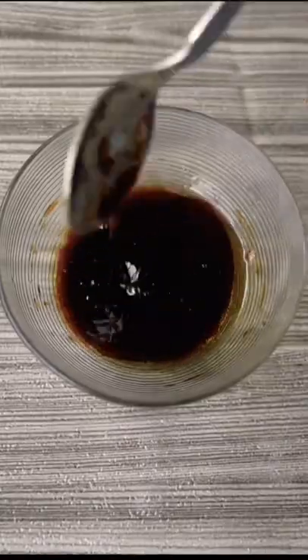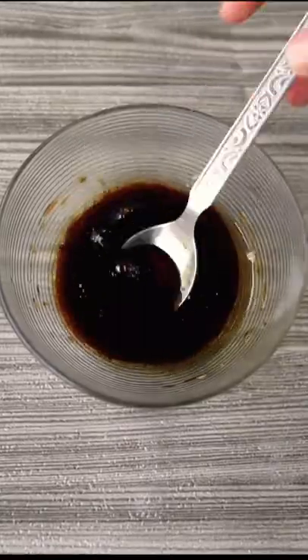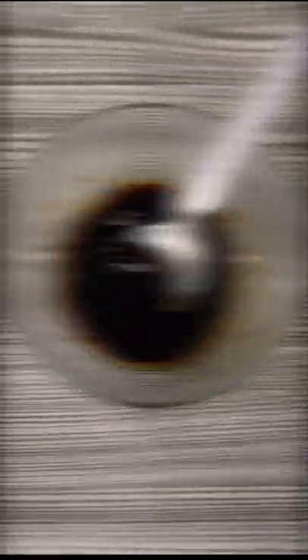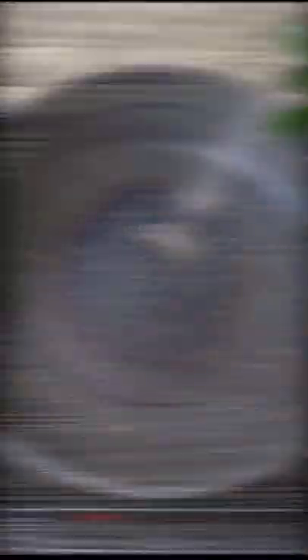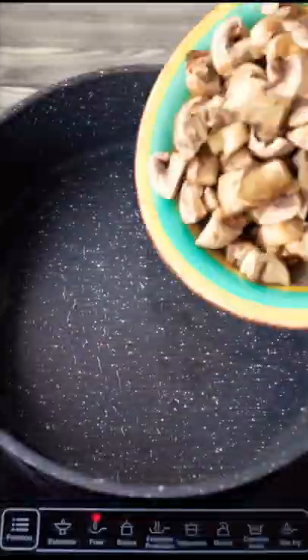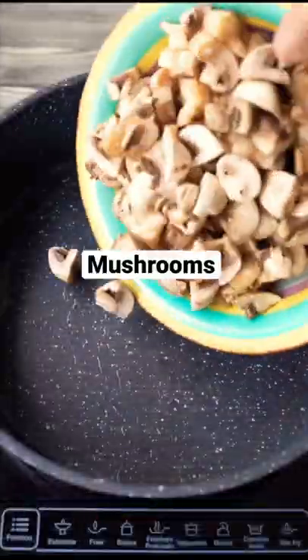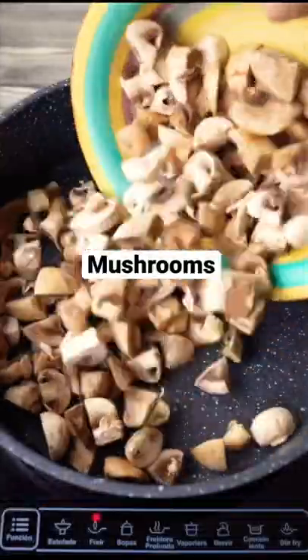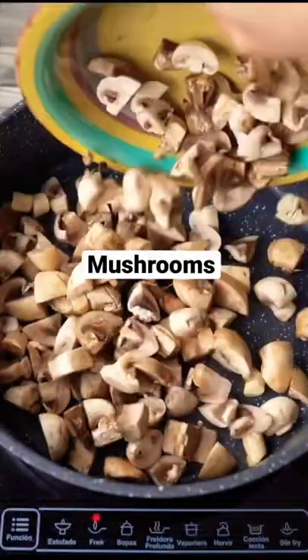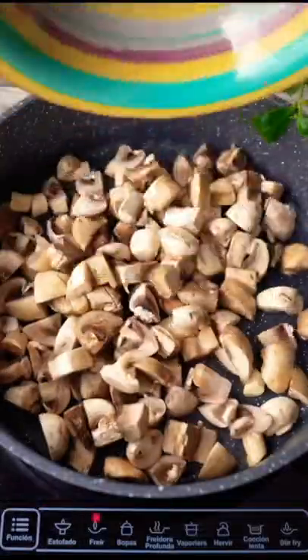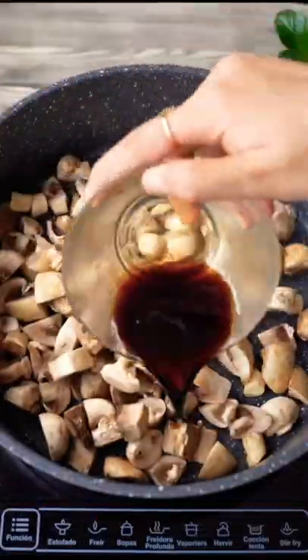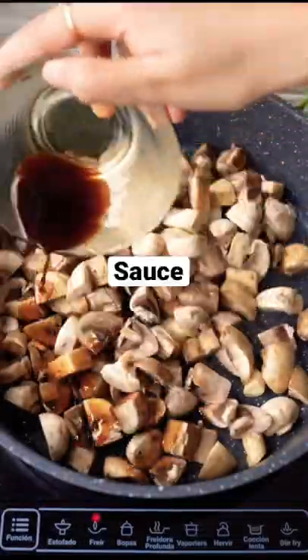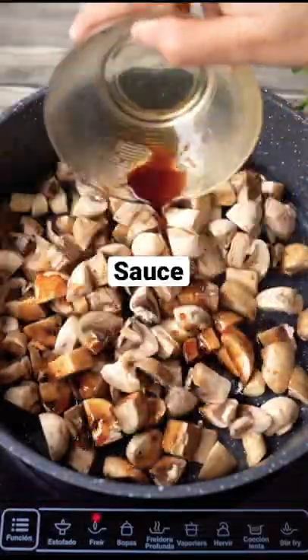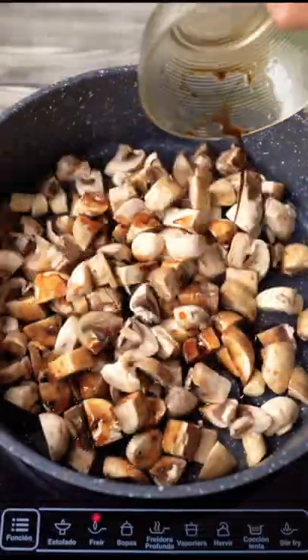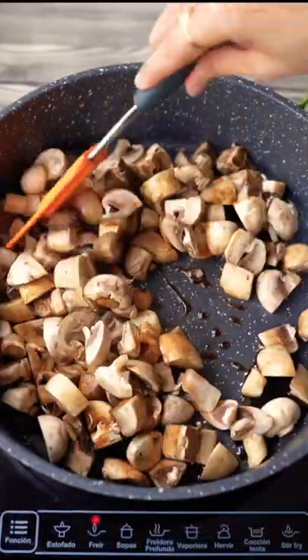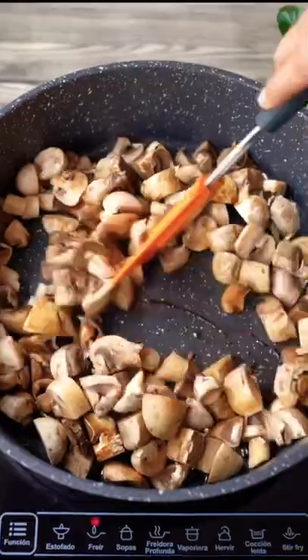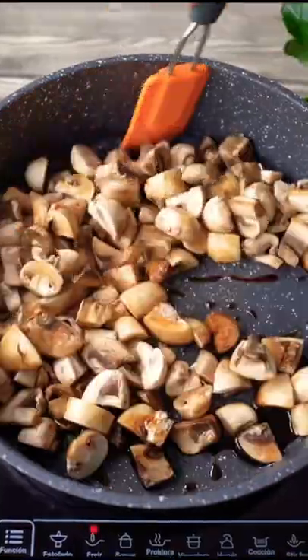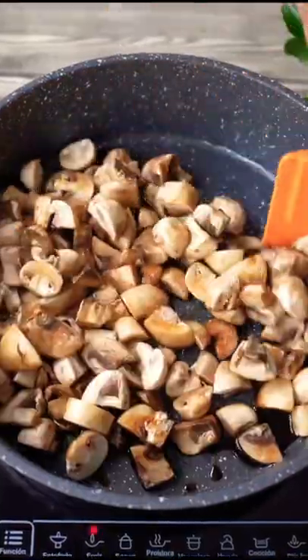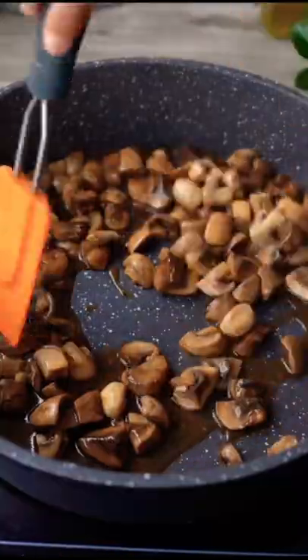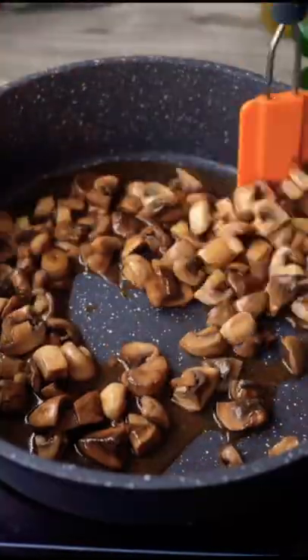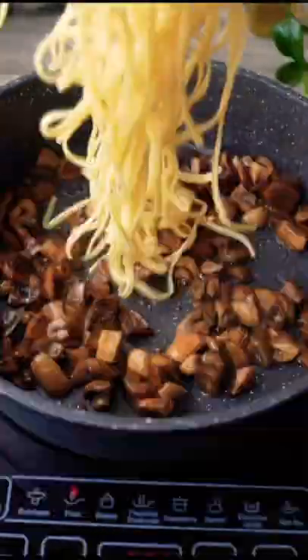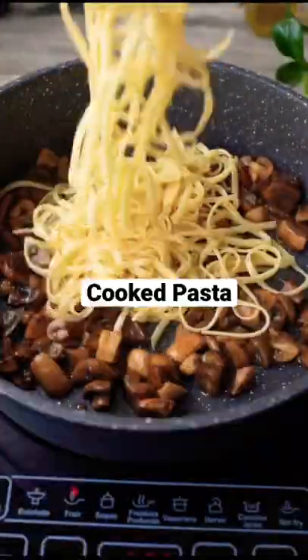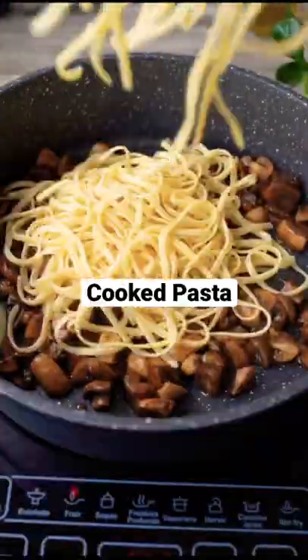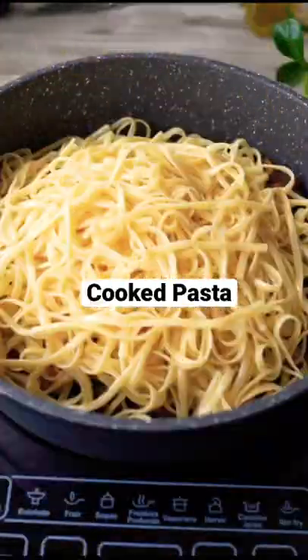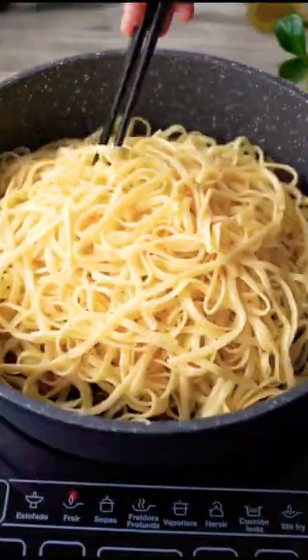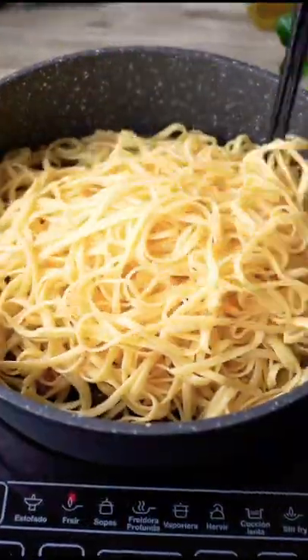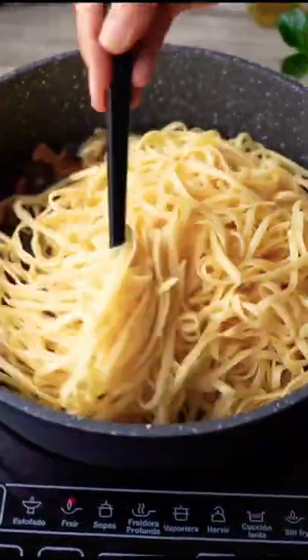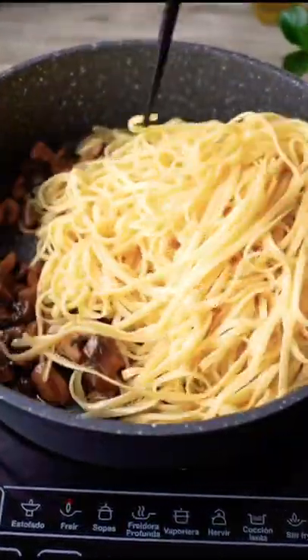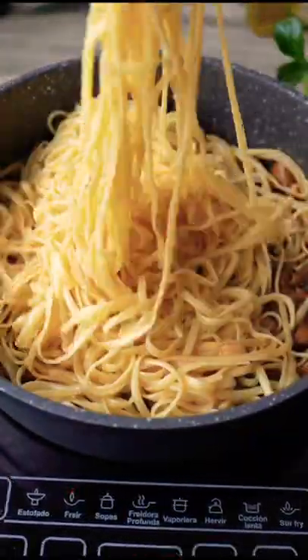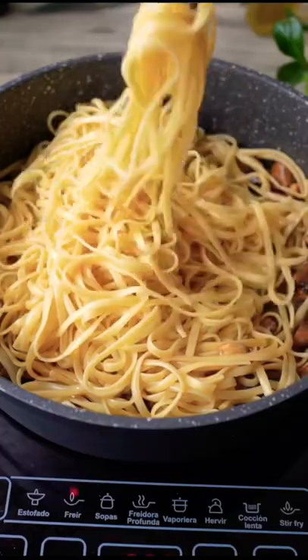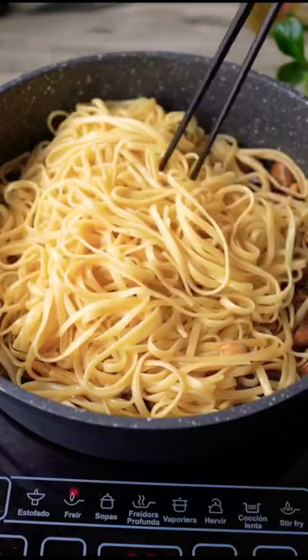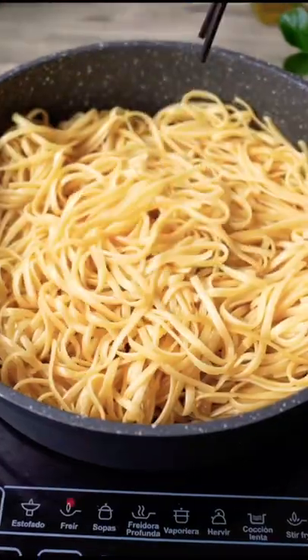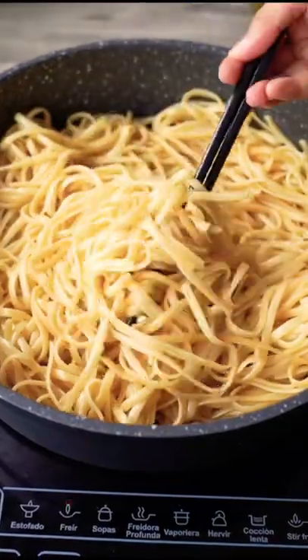Then heat a pan and add chopped mushrooms. Add the mushroom sauce. Cook till the mushrooms are well done. Add the cooked pasta. Let the pasta soak the mushroom sauce and then prepare the vegan cream base.